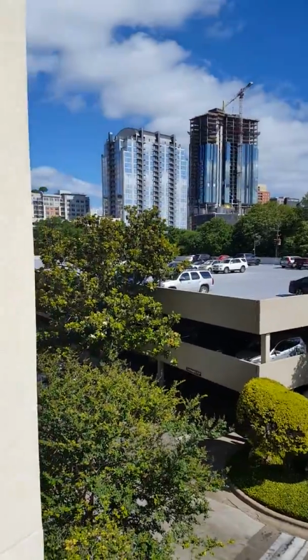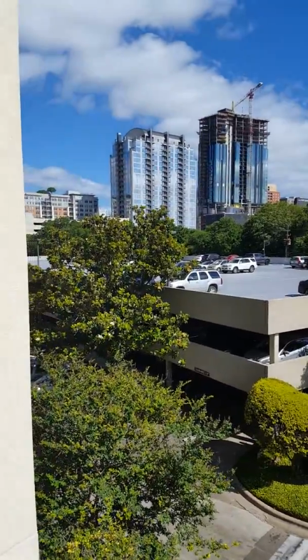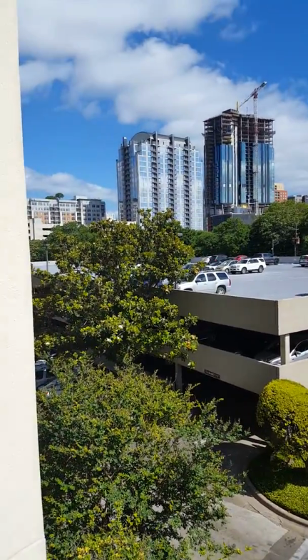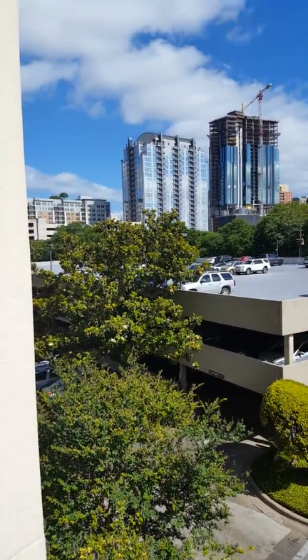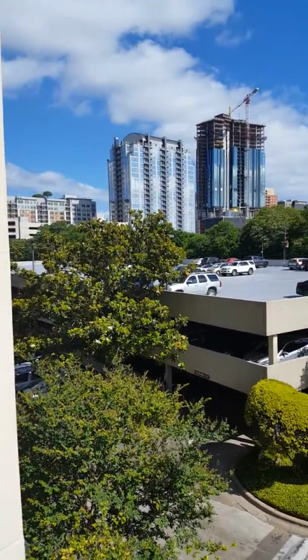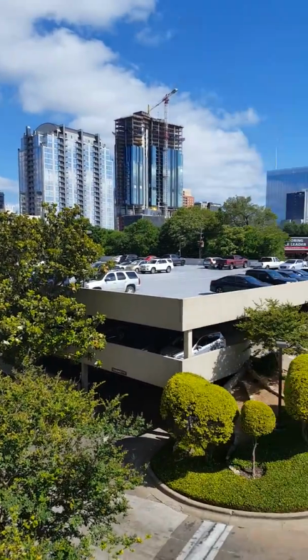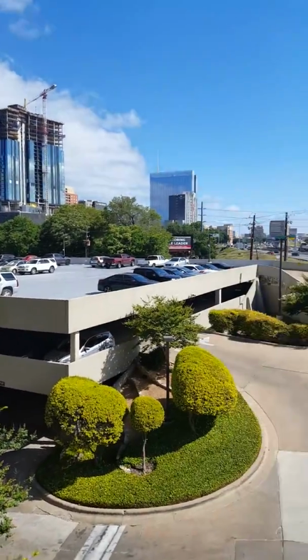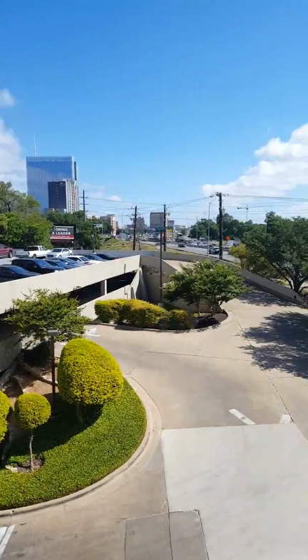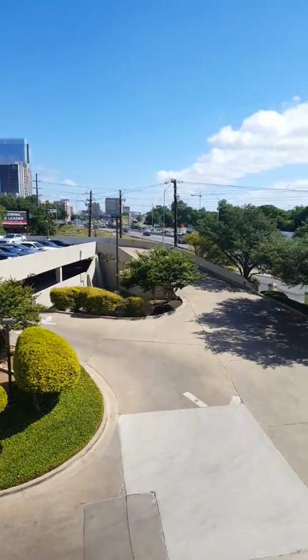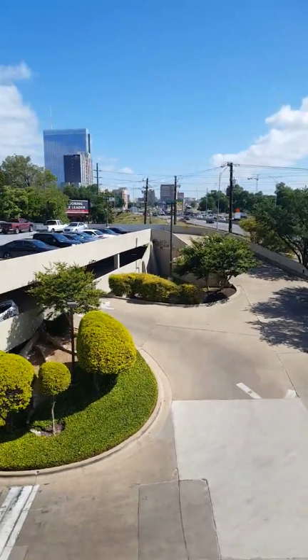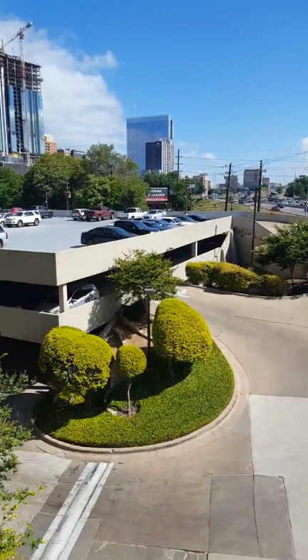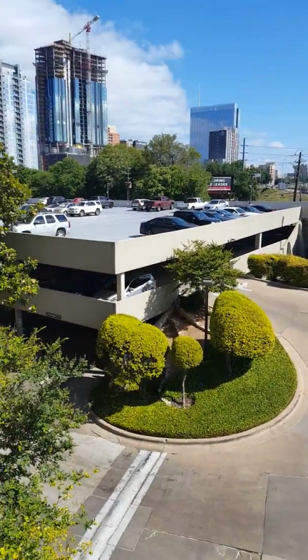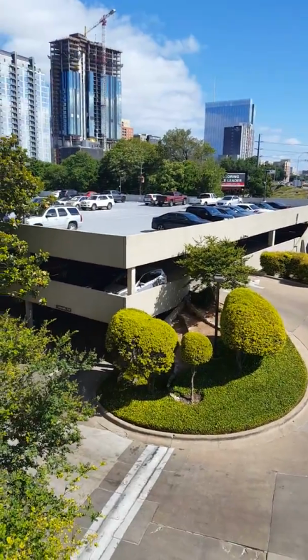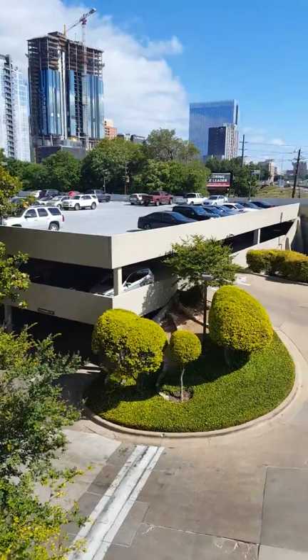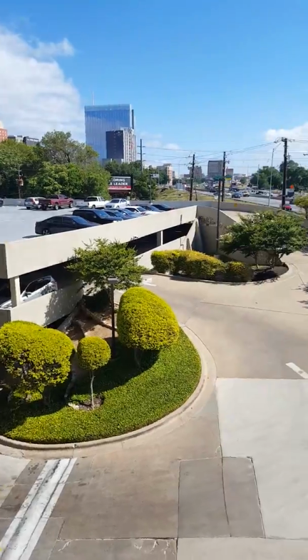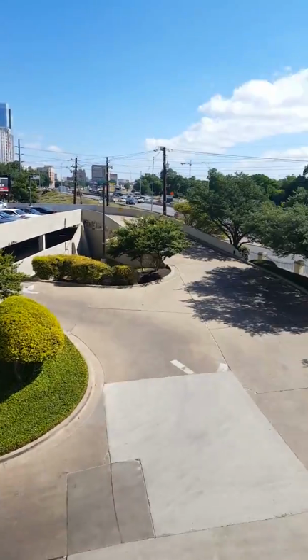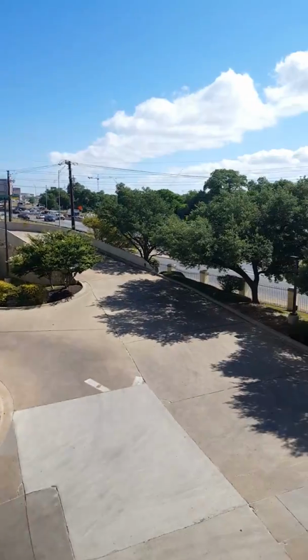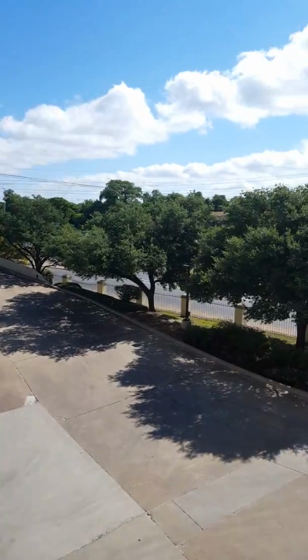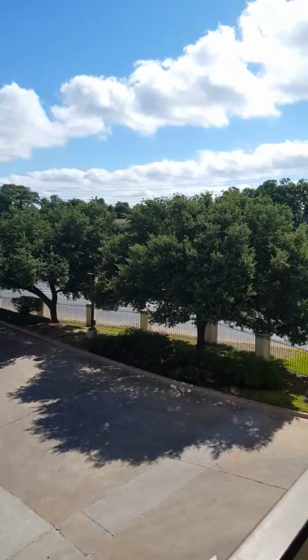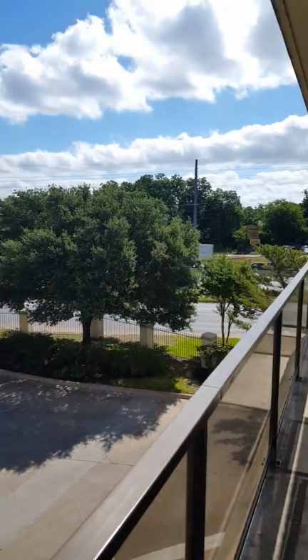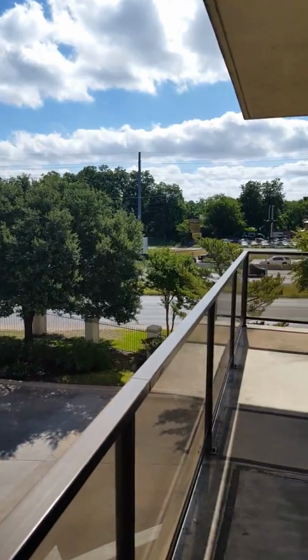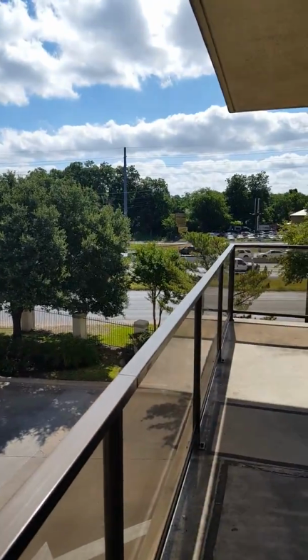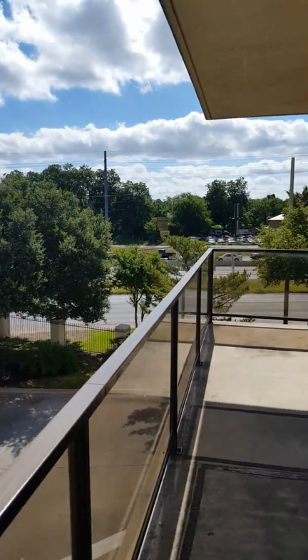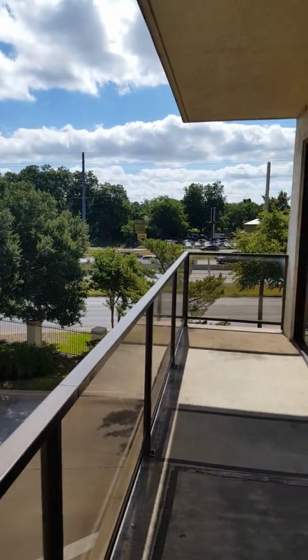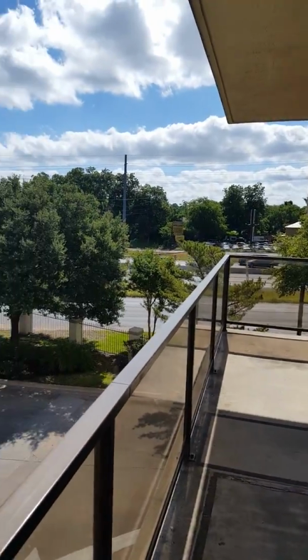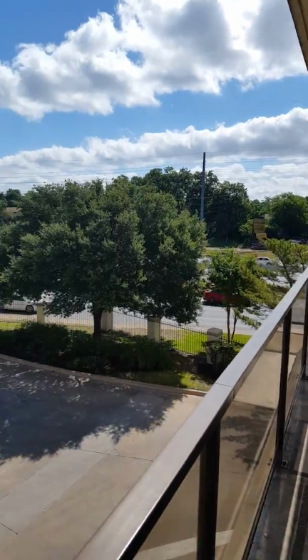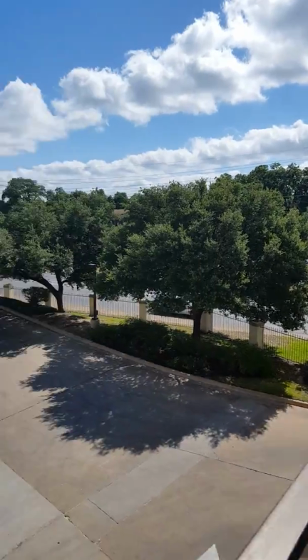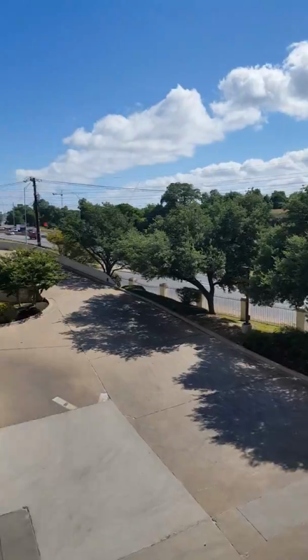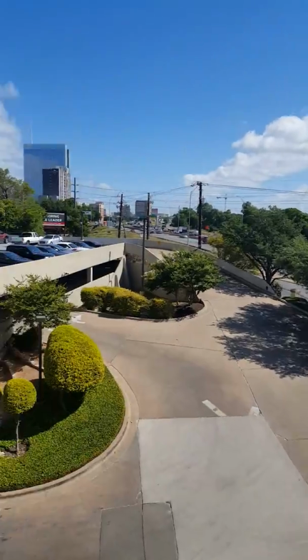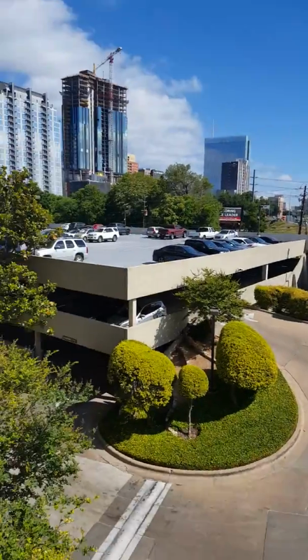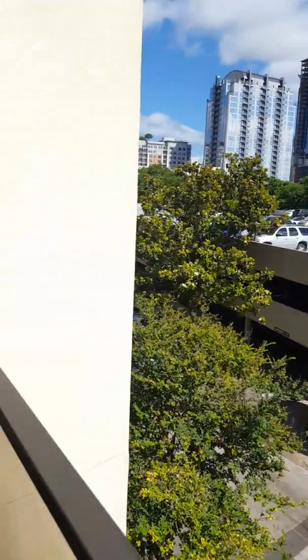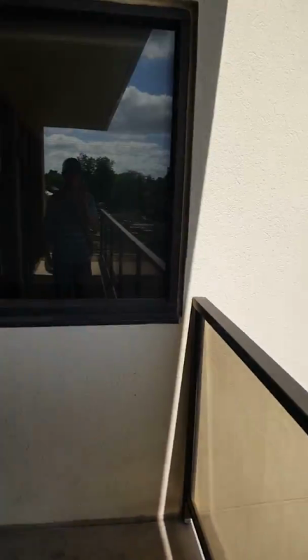From here you can see Rainey Street, you've got the parking garage right there, and a little bit of a buffer between you and the highway, although you are on the end here.